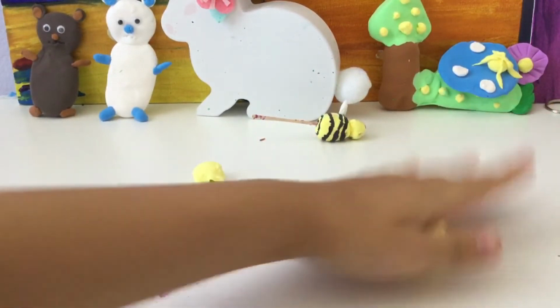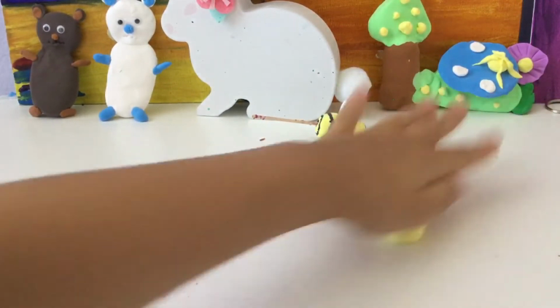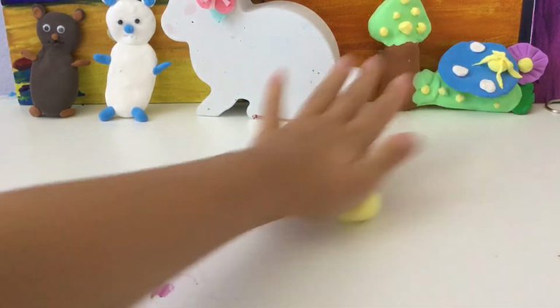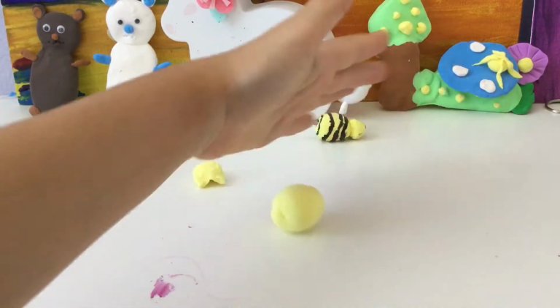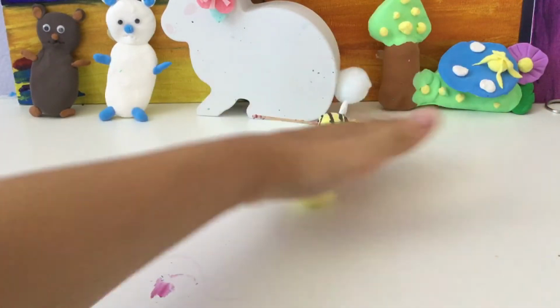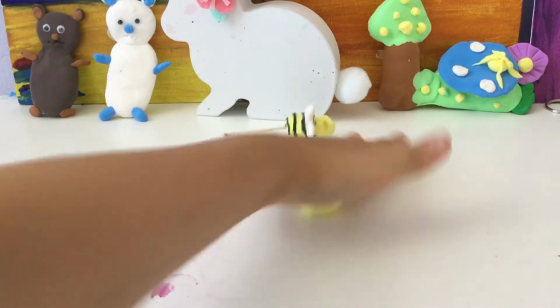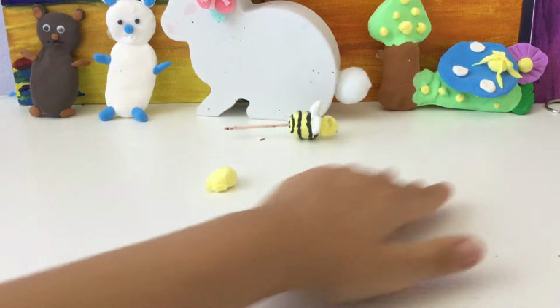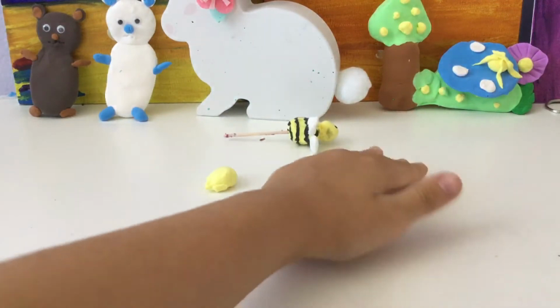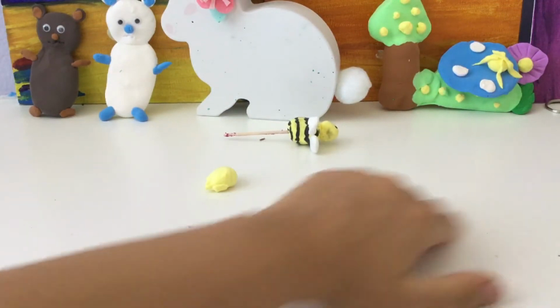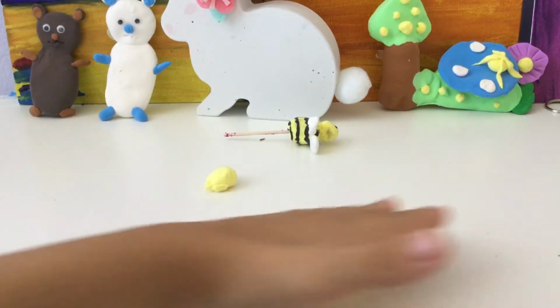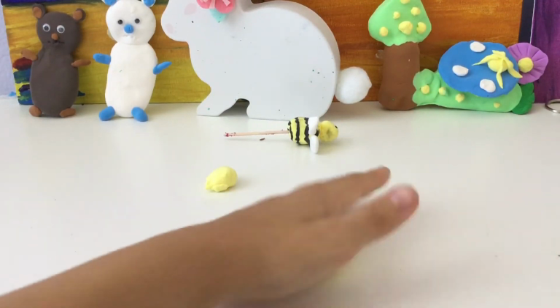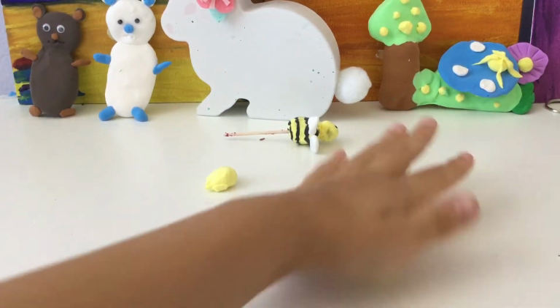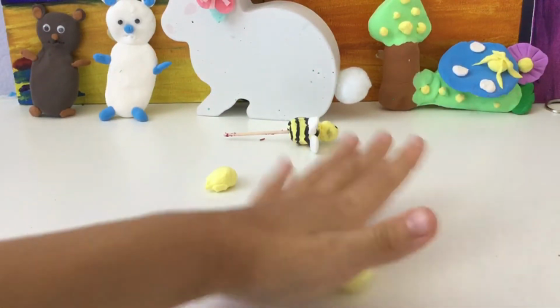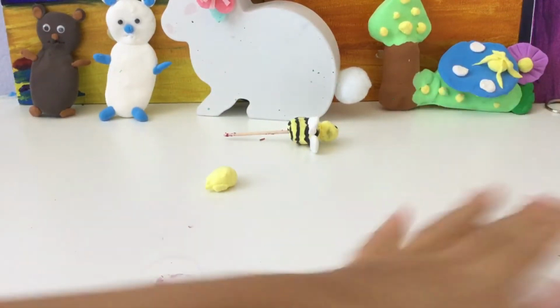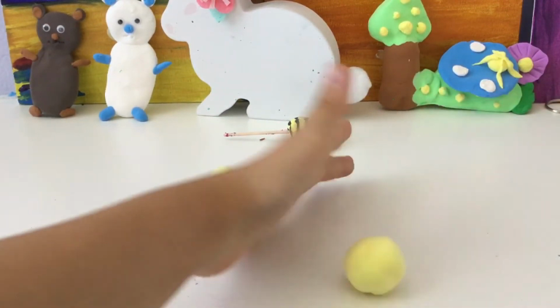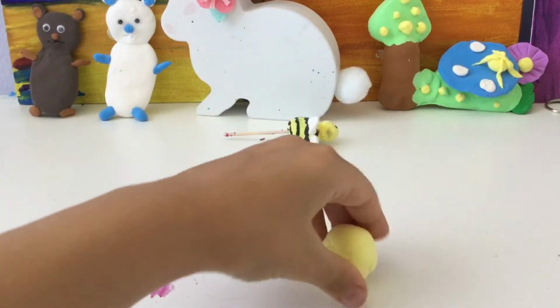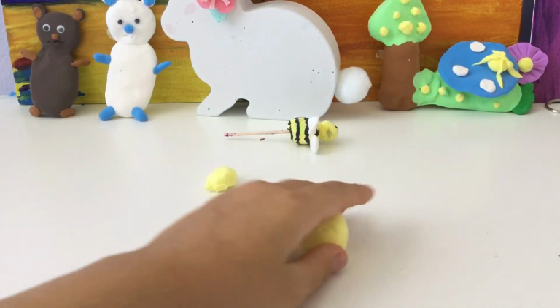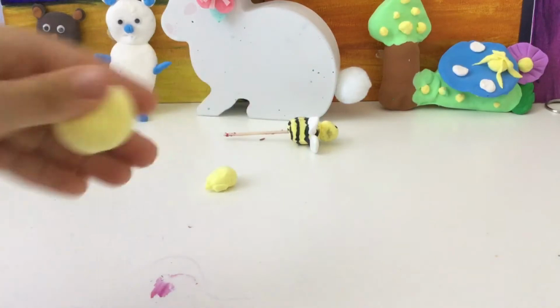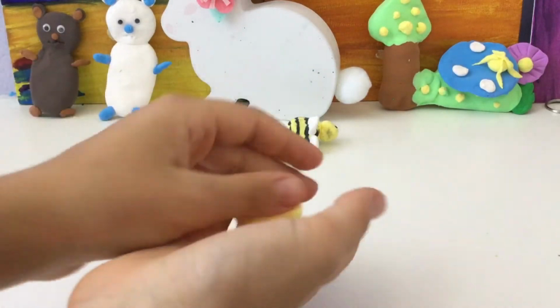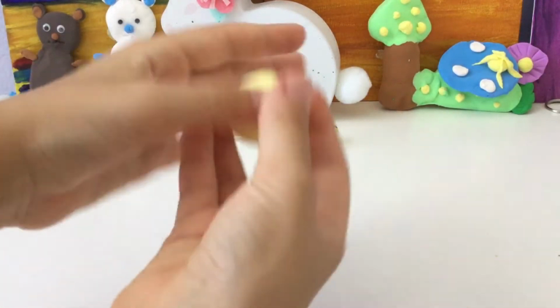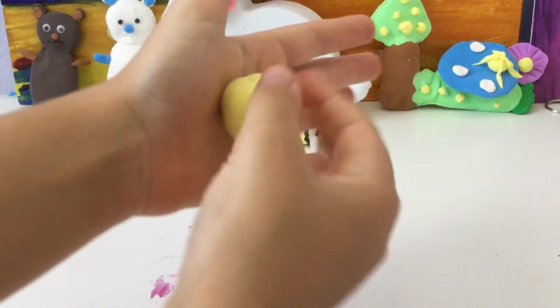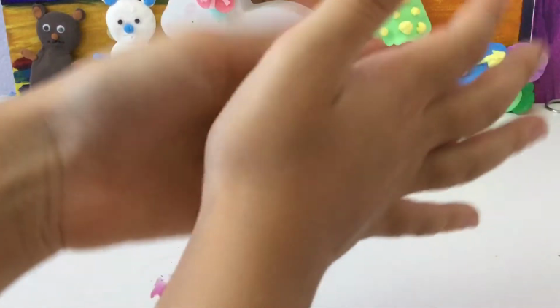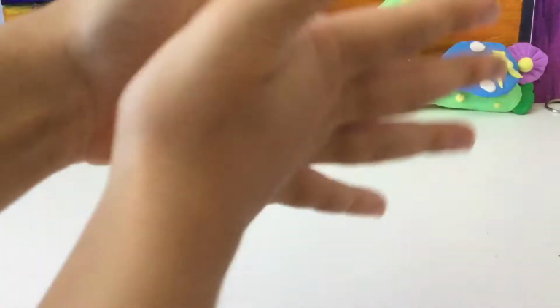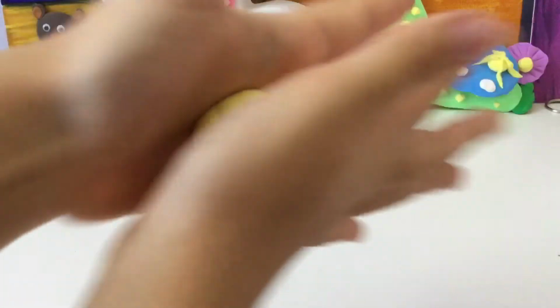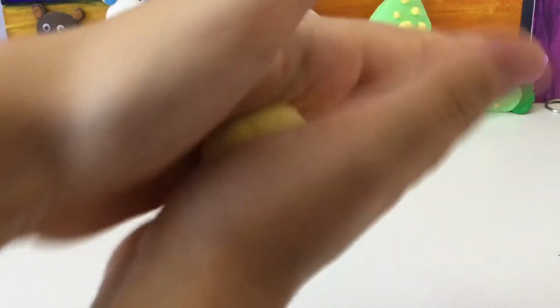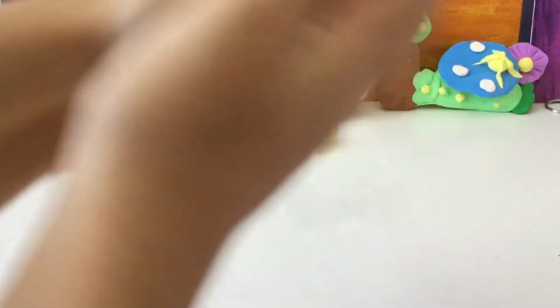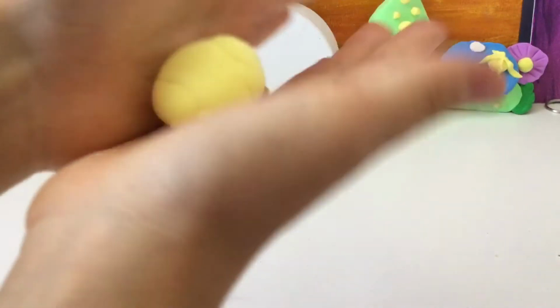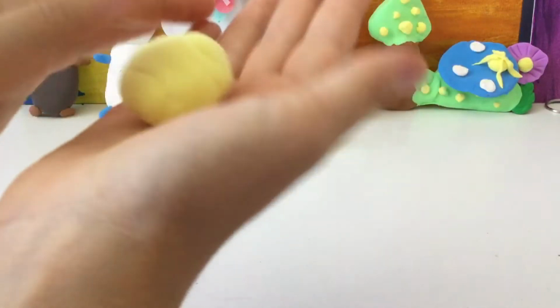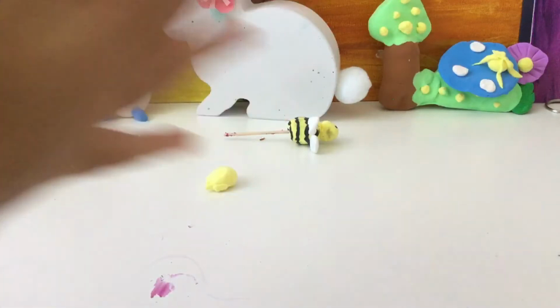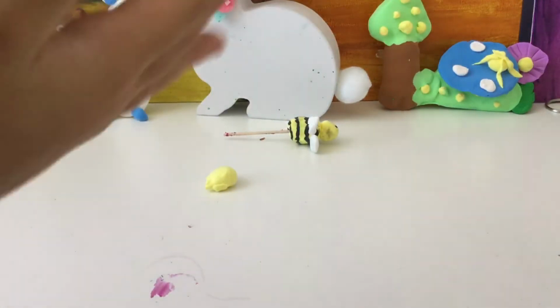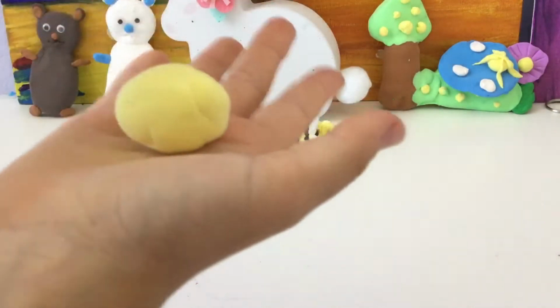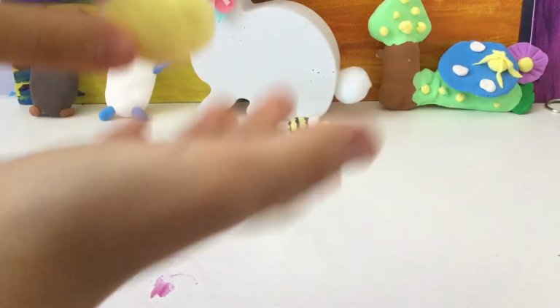We're doing the body first, so make sure you're doing the body, which is the bigger part. Just roll it, and then take your hands and sort of make it a little more cylinder-ish. Like that.